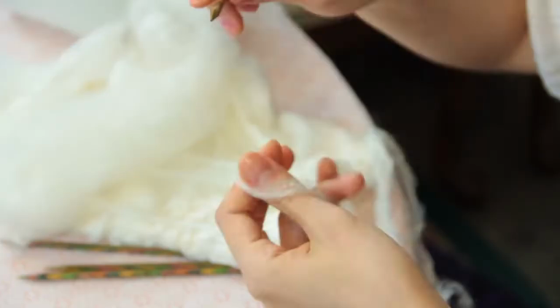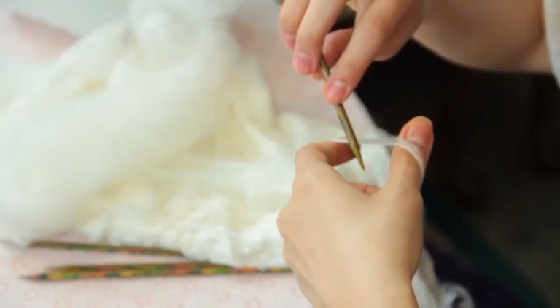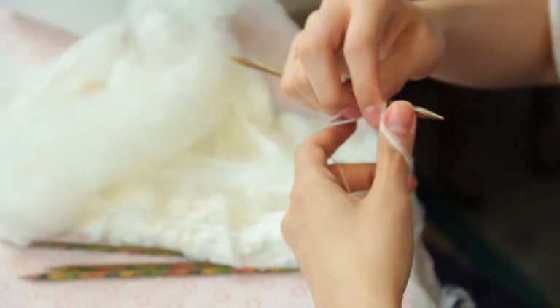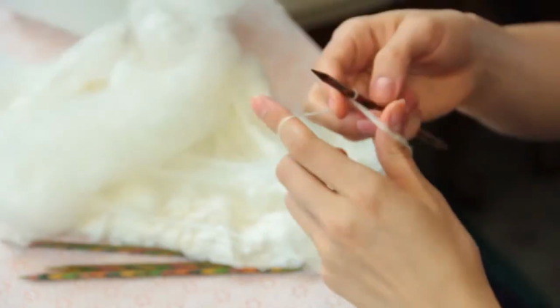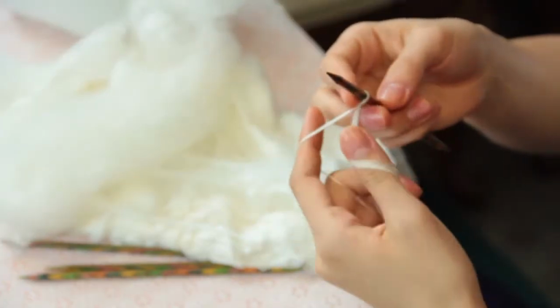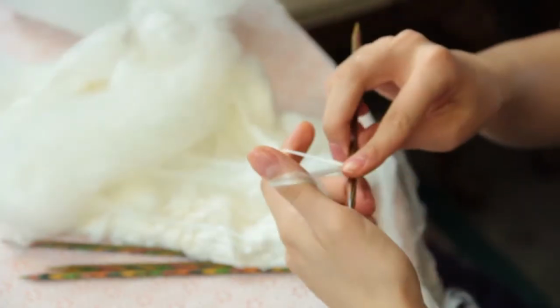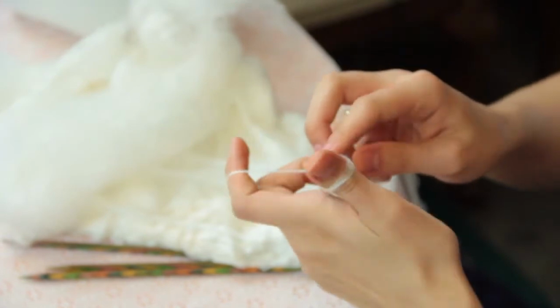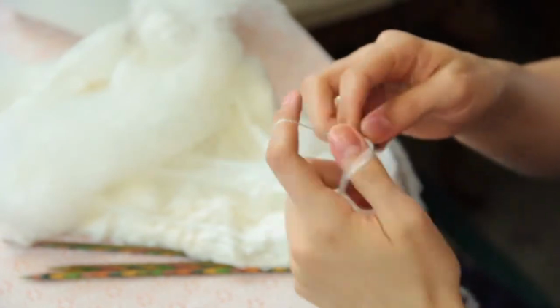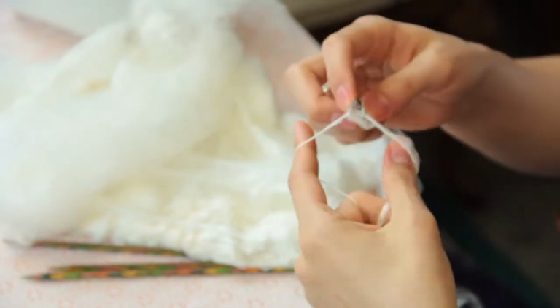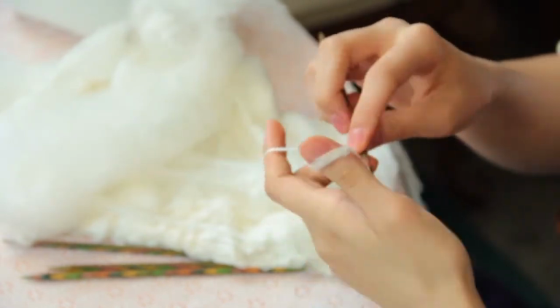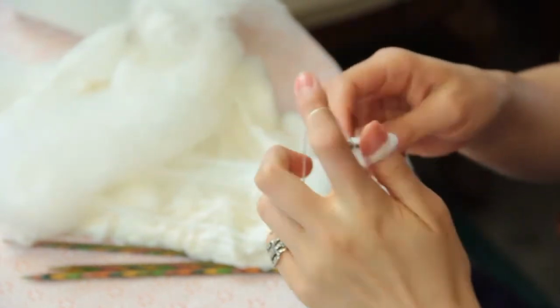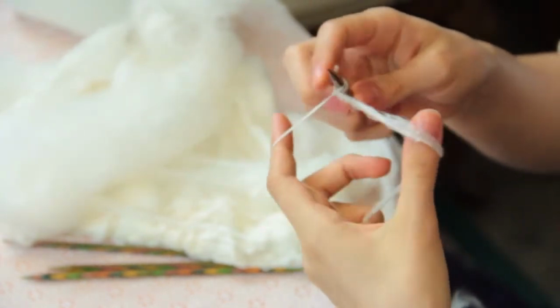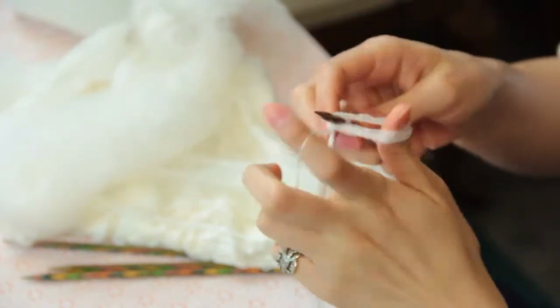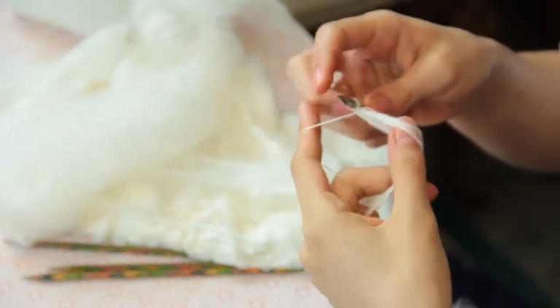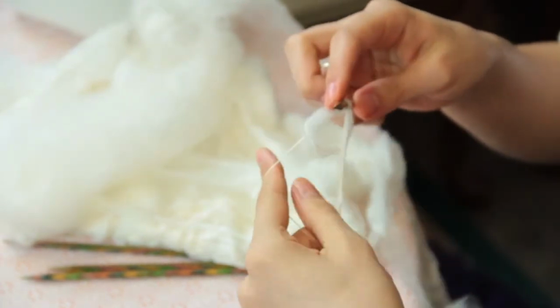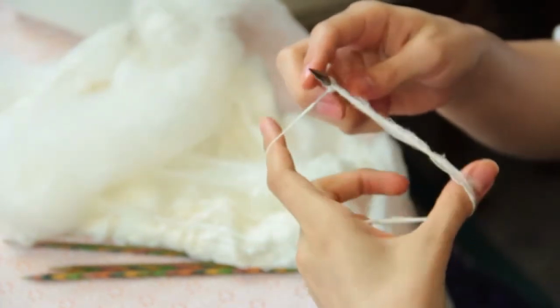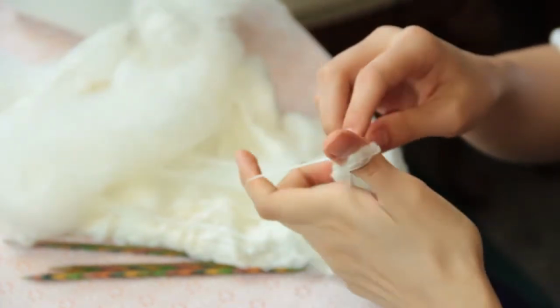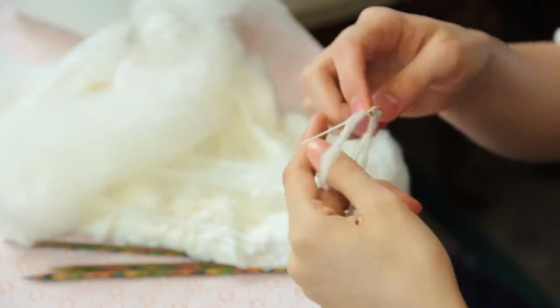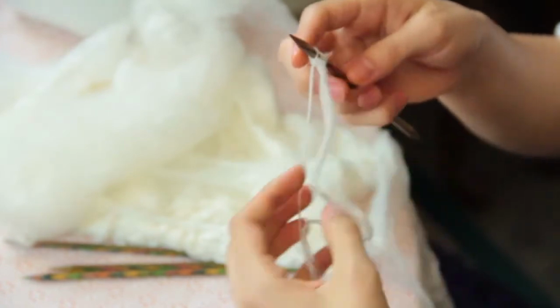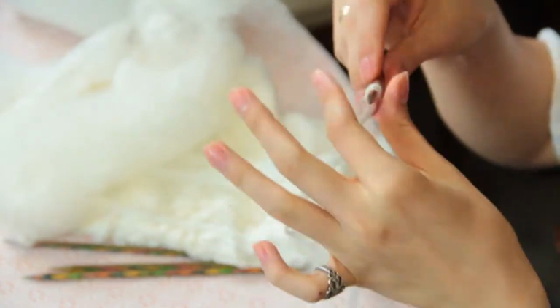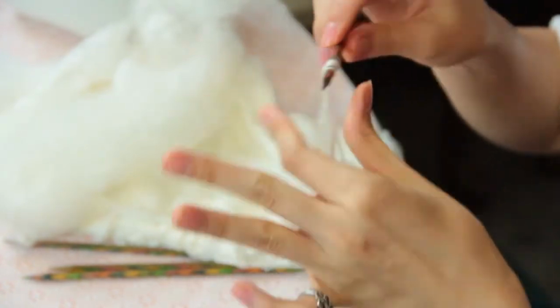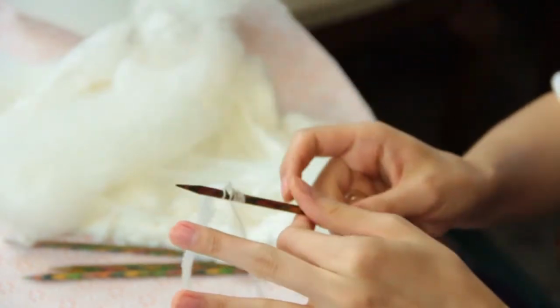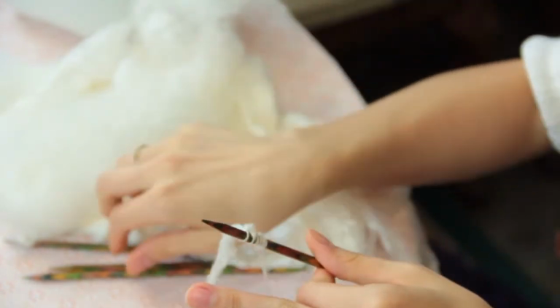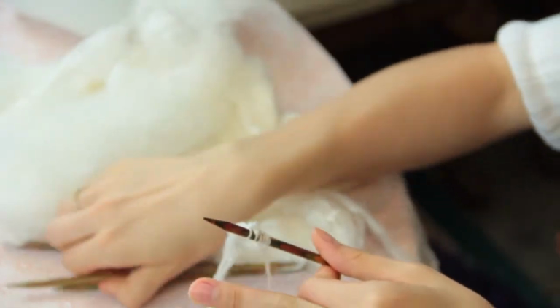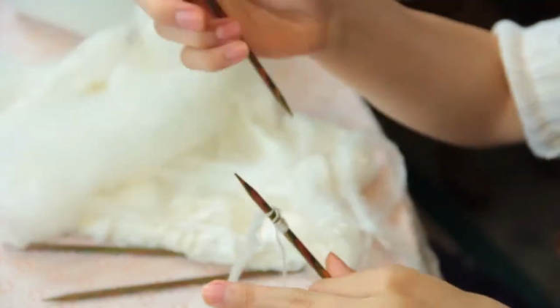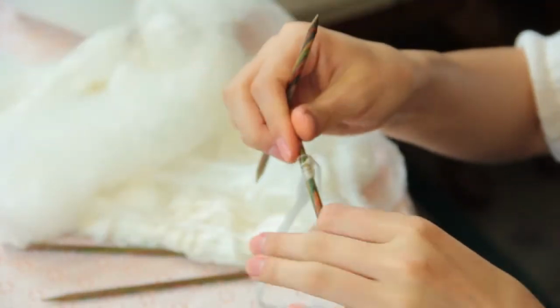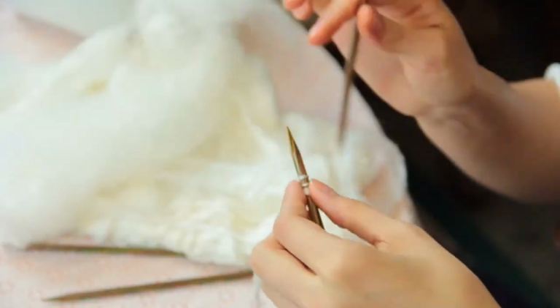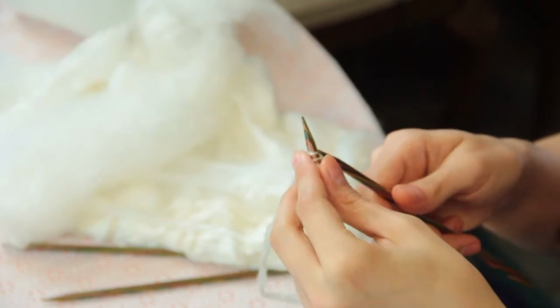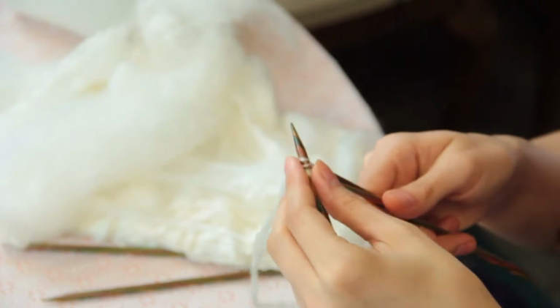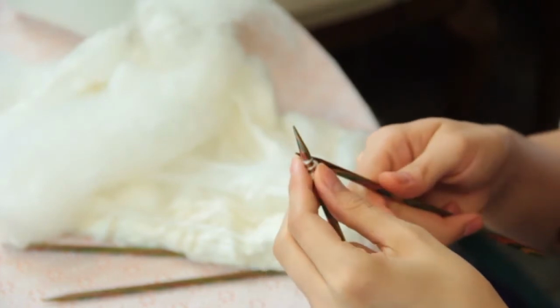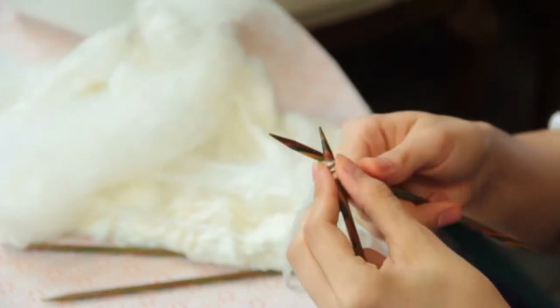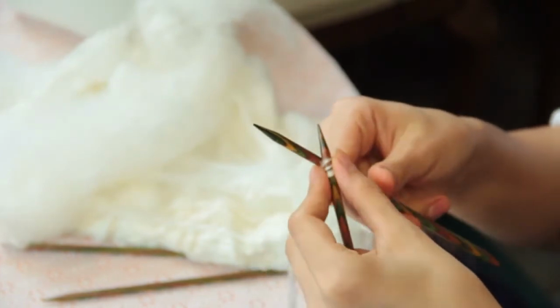Then you'll just begin casting on with the silk roving — it's very sticky. After you've cast on the number of stitches that you need, you'll just begin knitting with the silk roving.